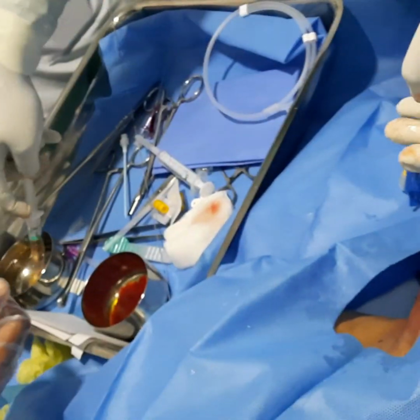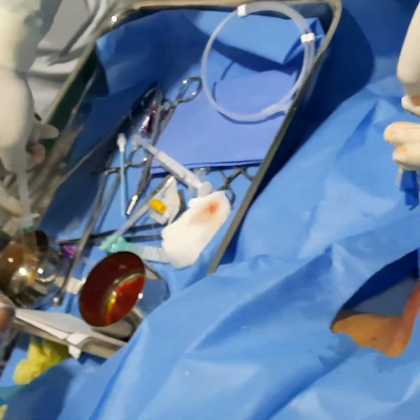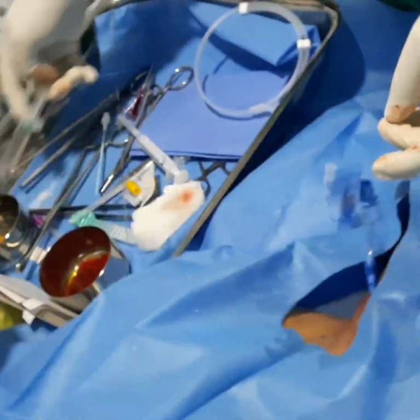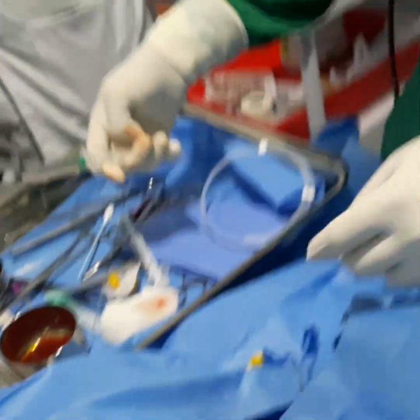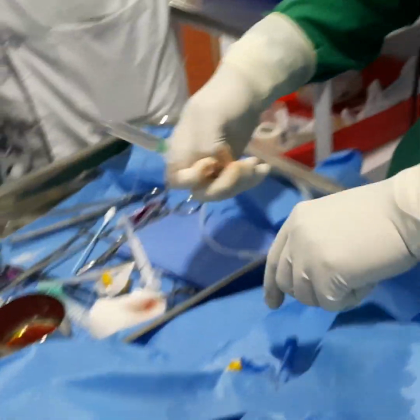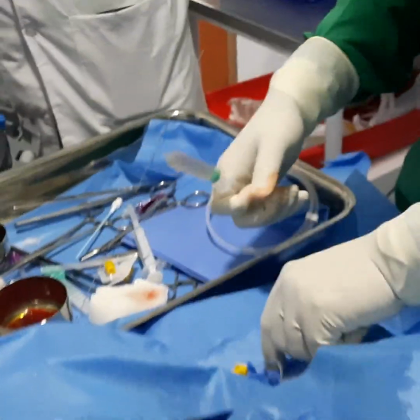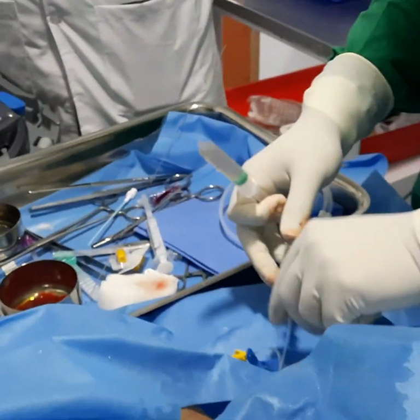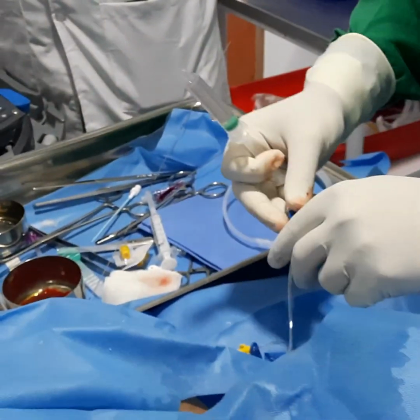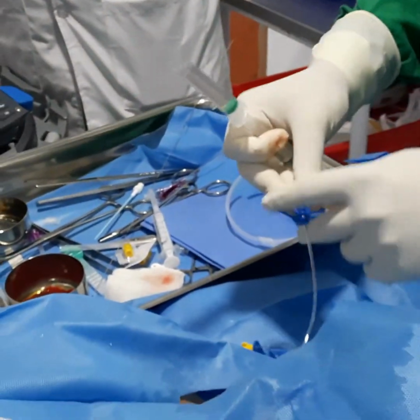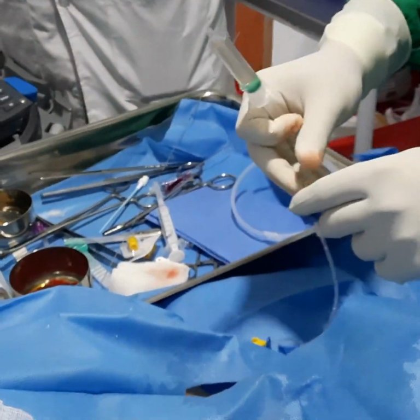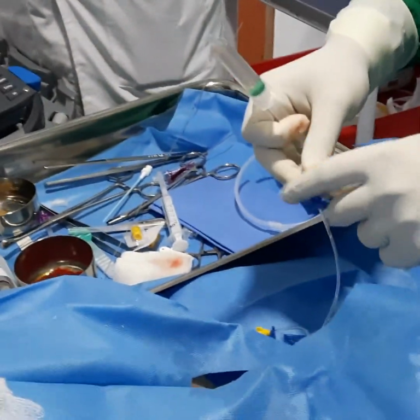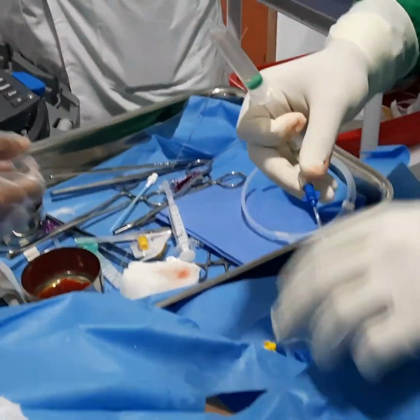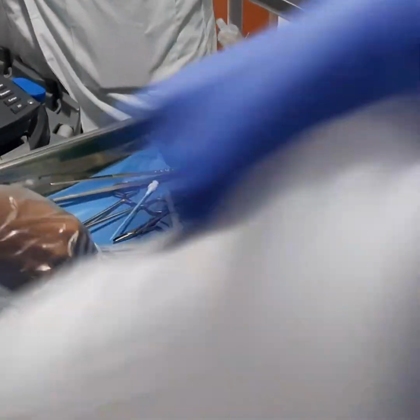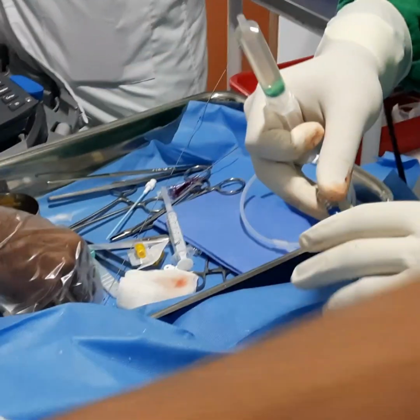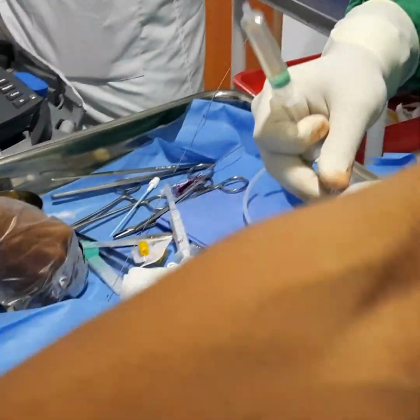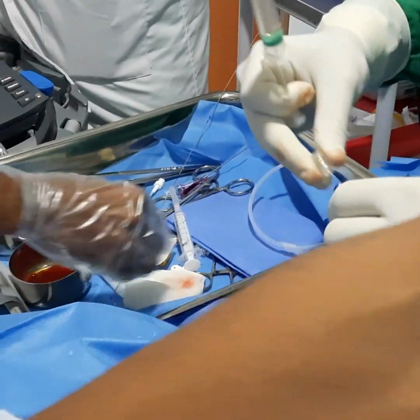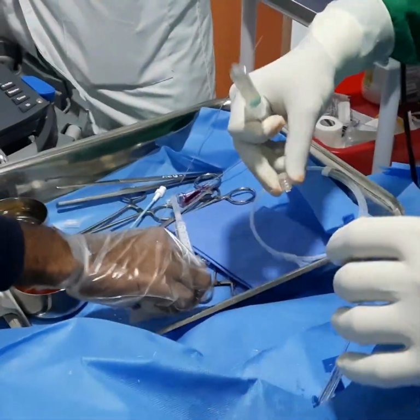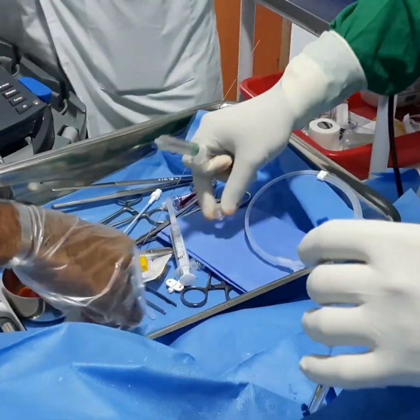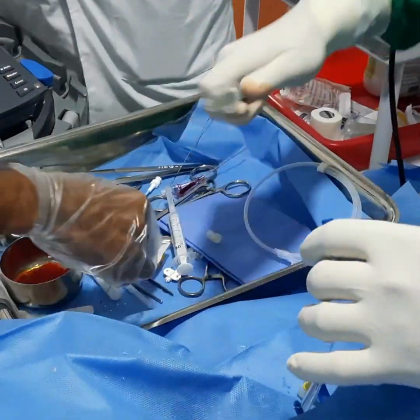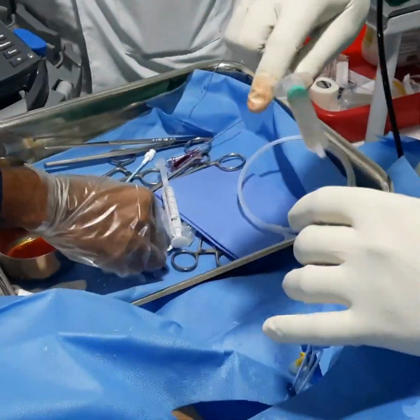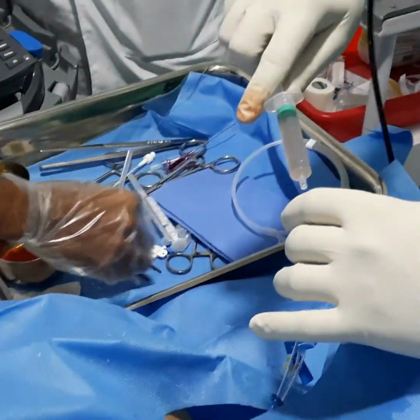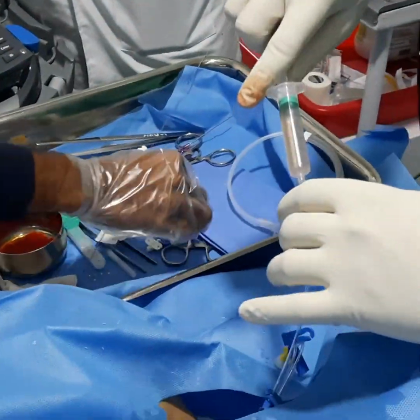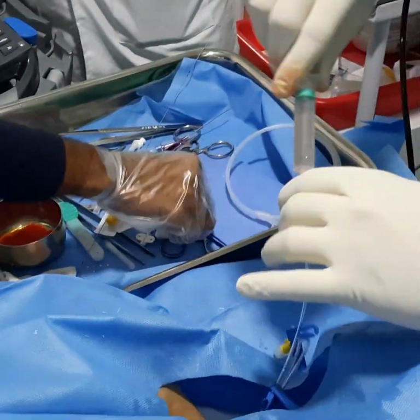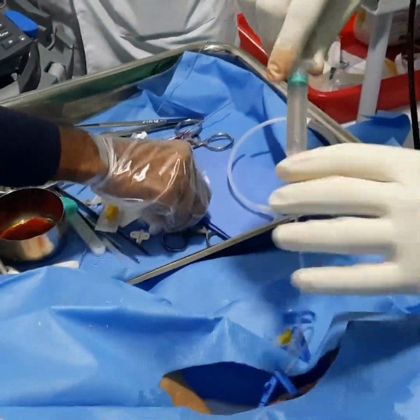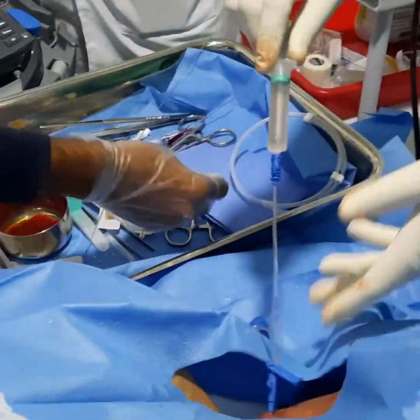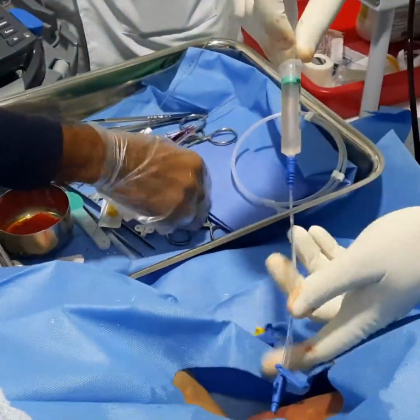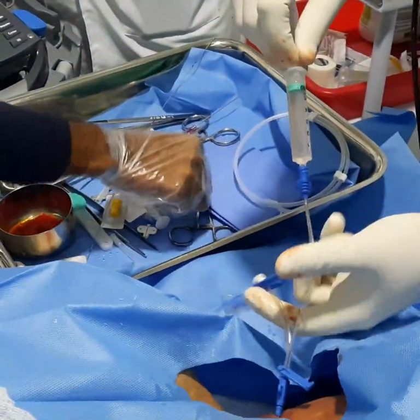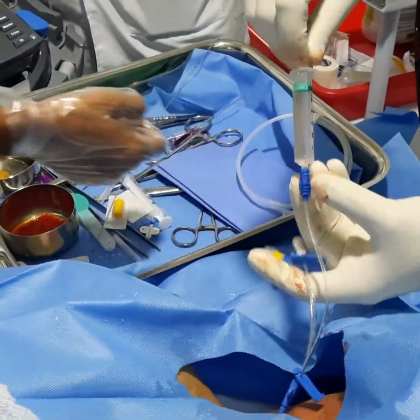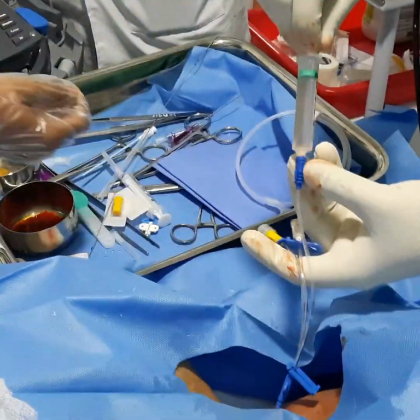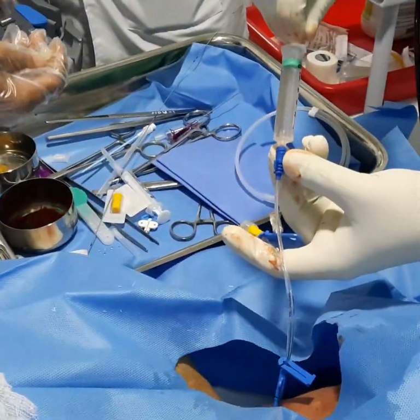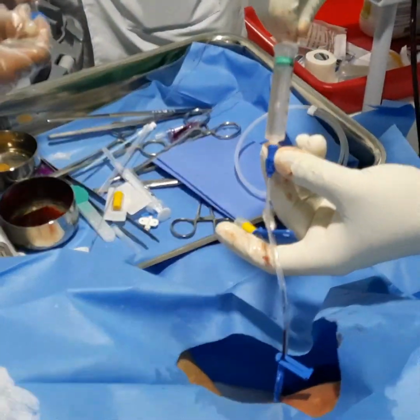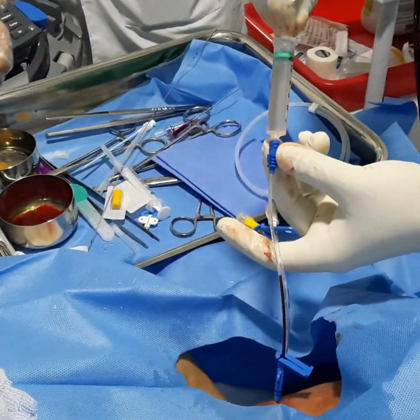Regarding the direction of needle insertion, if you have any doubt, please refer to Part 1 of central line insertion which I have shared on the channel.